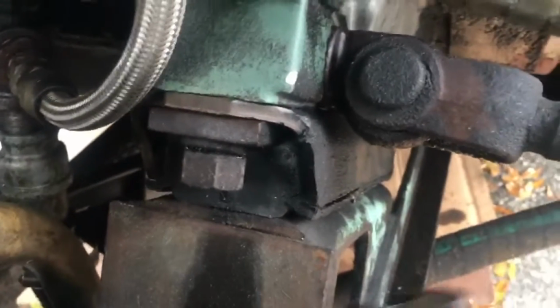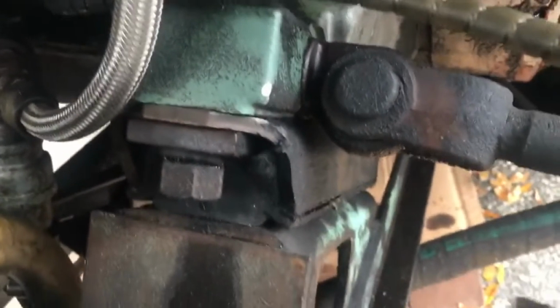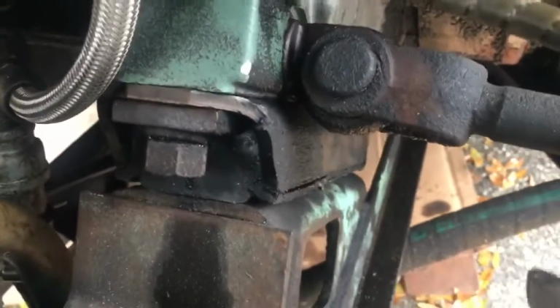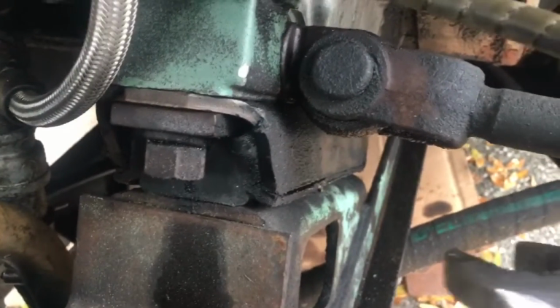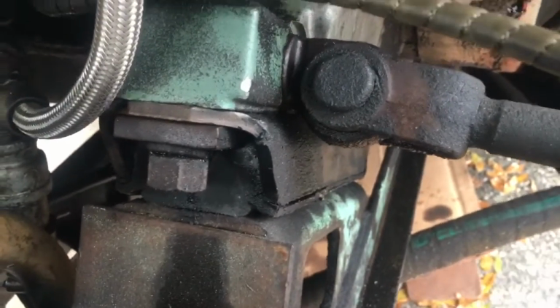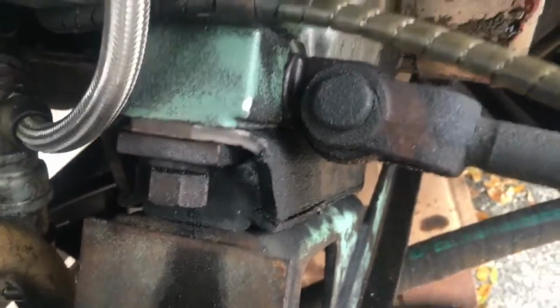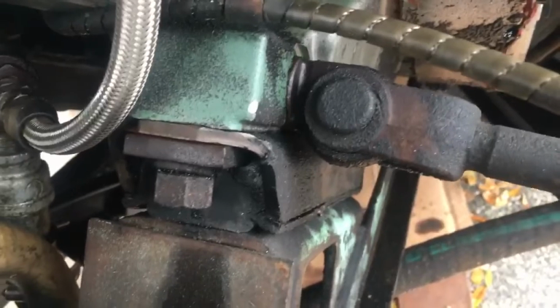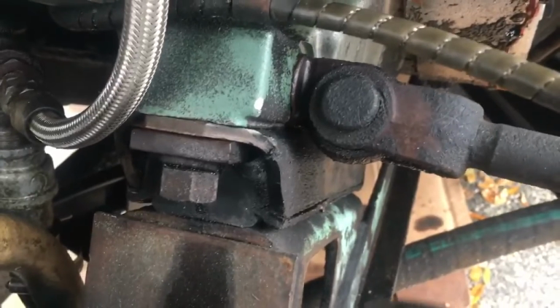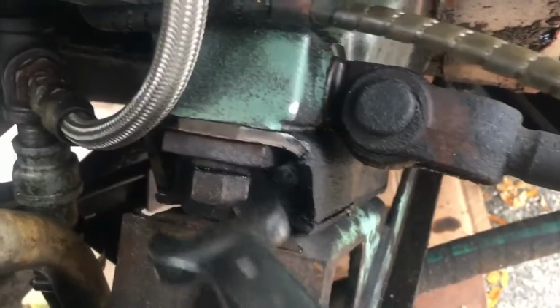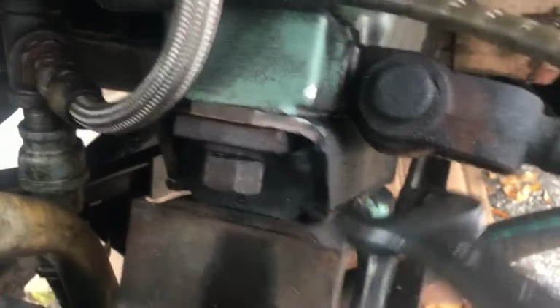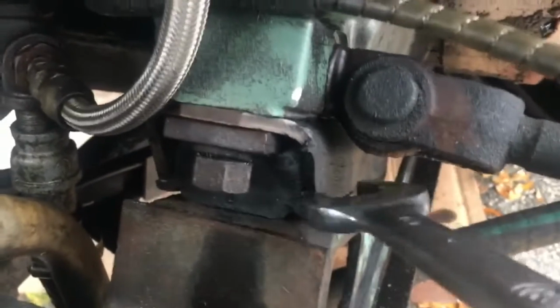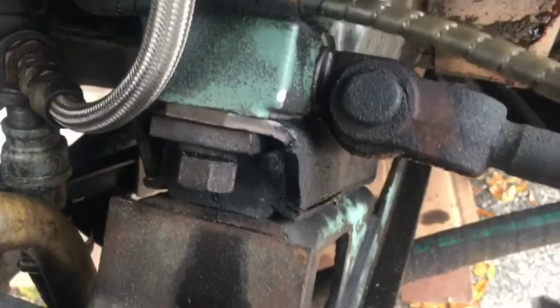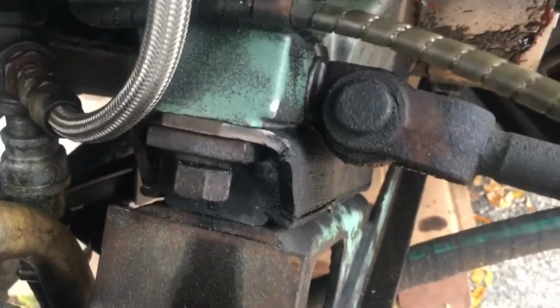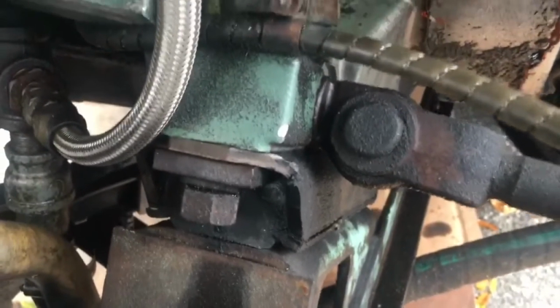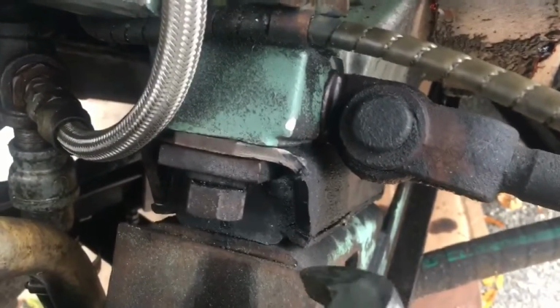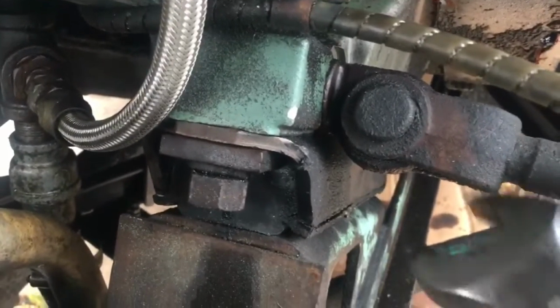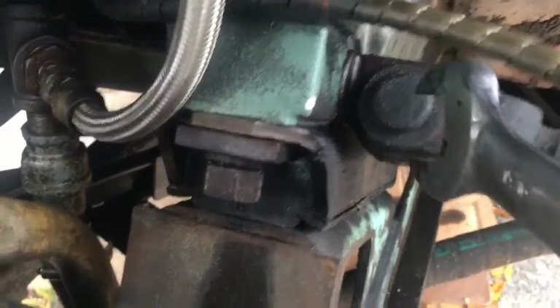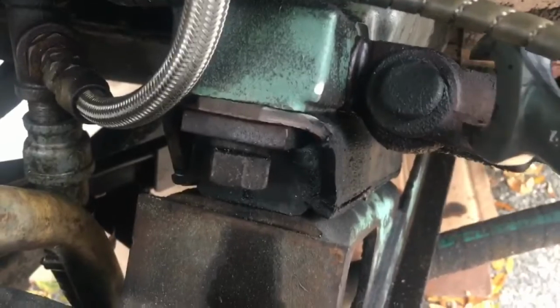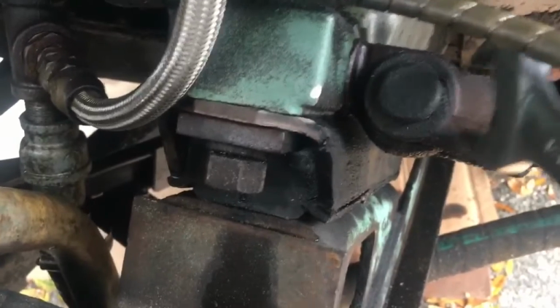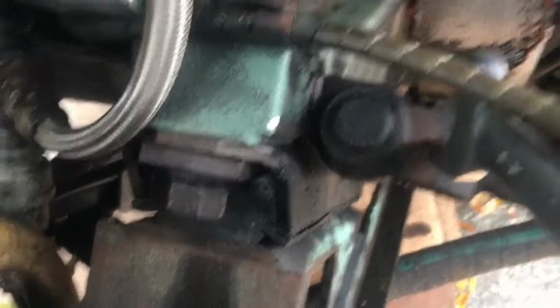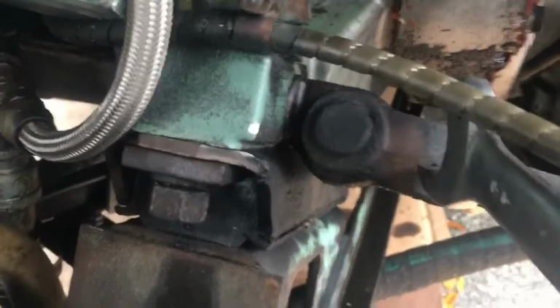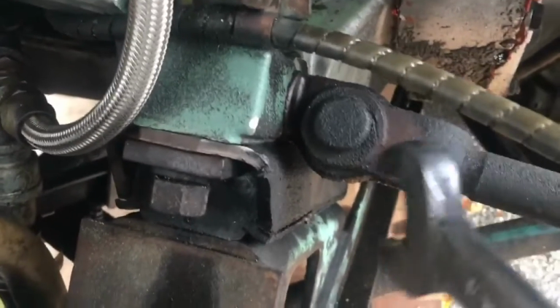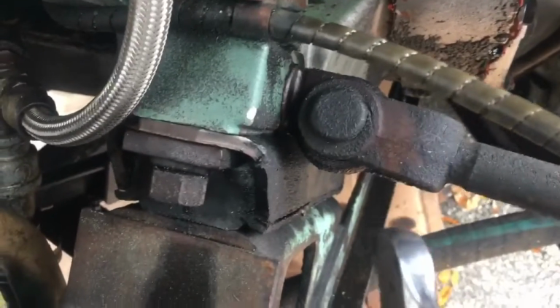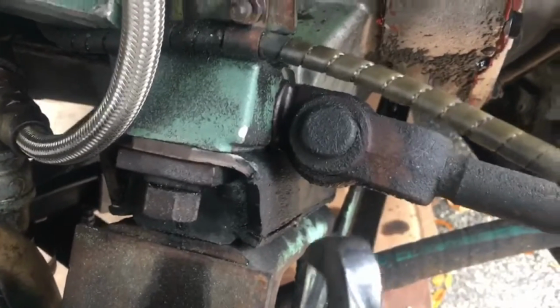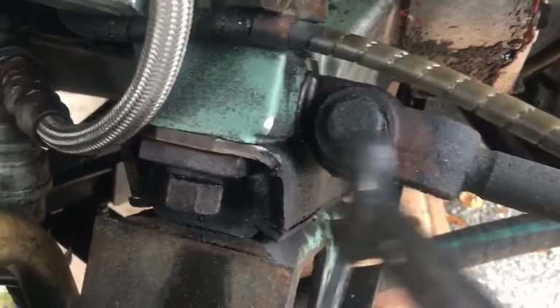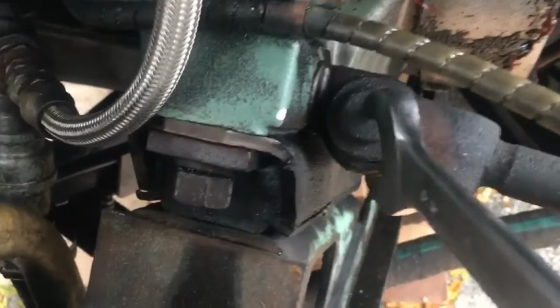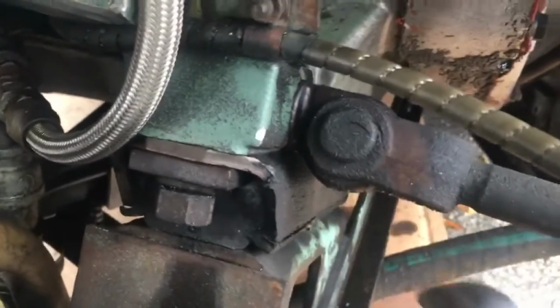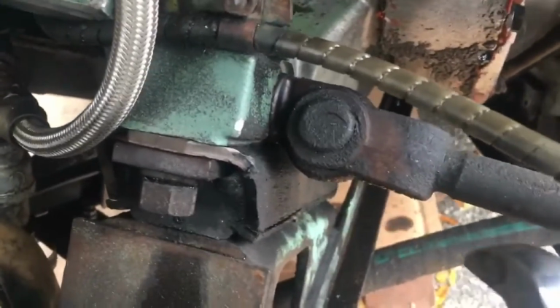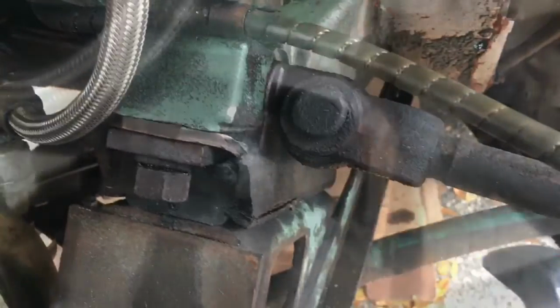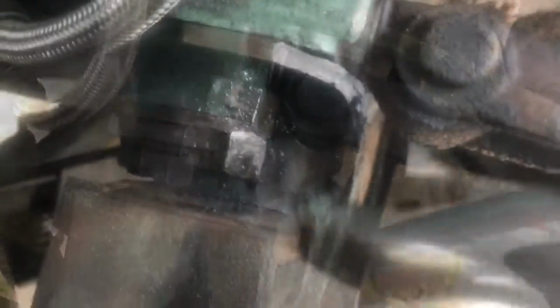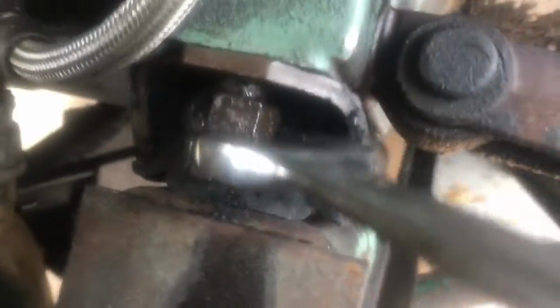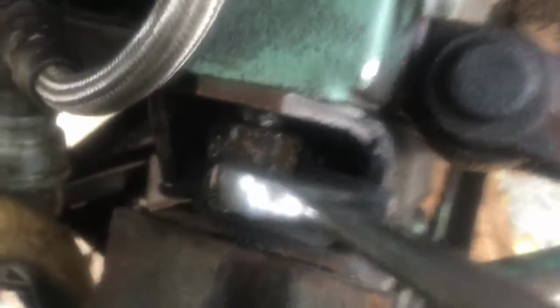The ones on the bottom have tapered cones that go up in the hole. Once you remove the studs, it'll just slide right out. You can lift it just a little bit. You may have to relieve the tension sometimes, but usually there's enough room to get it right out of there. There I got it double nutted.